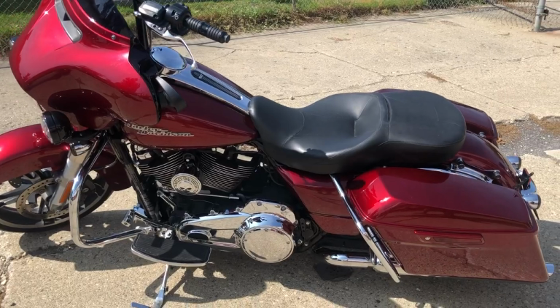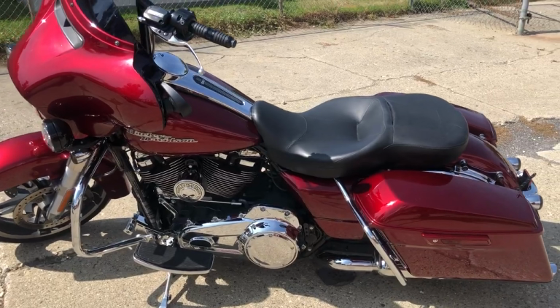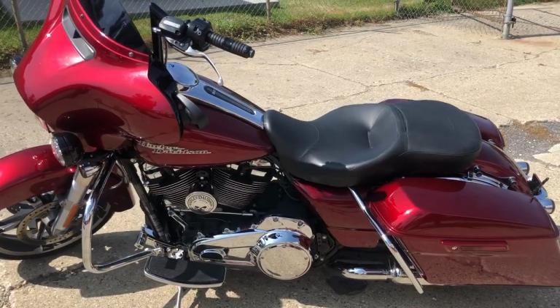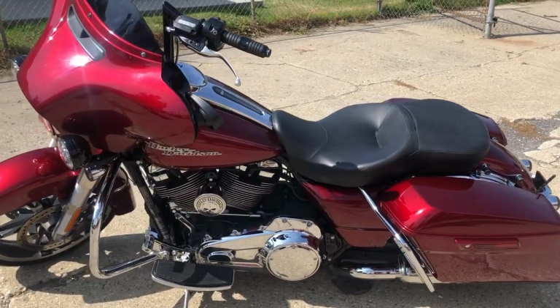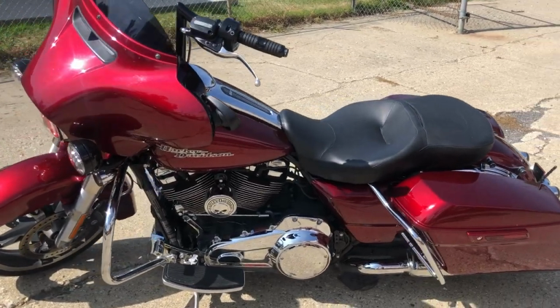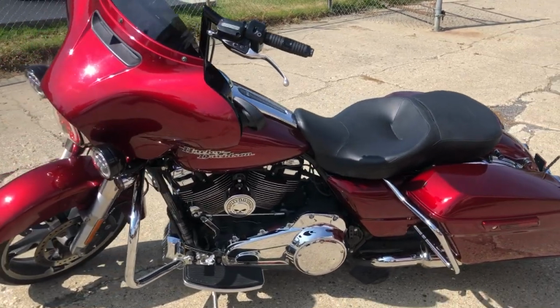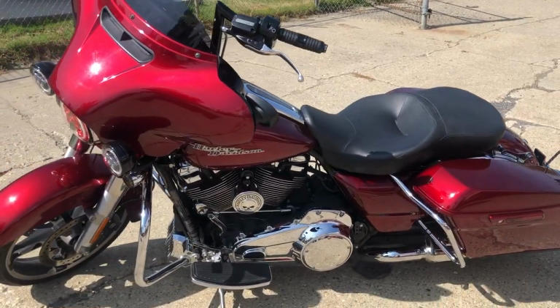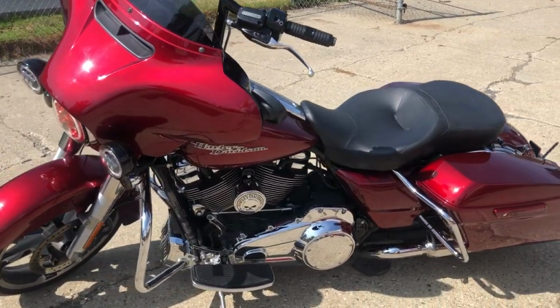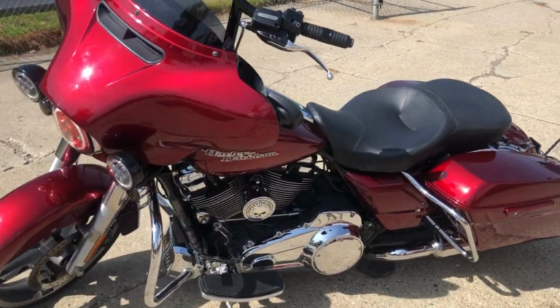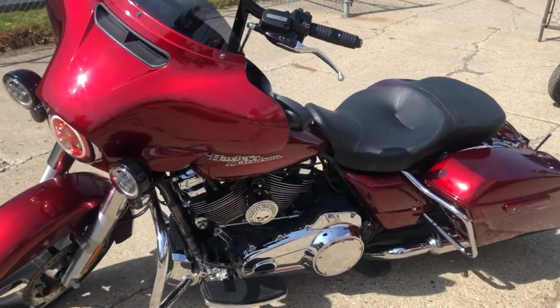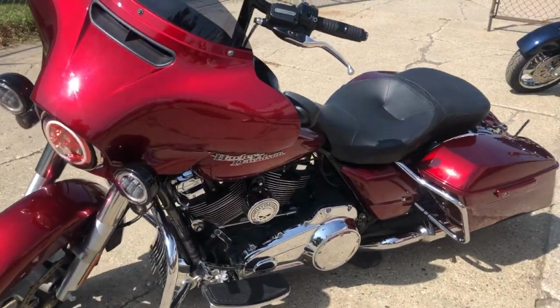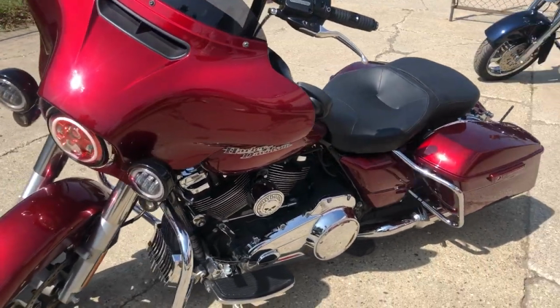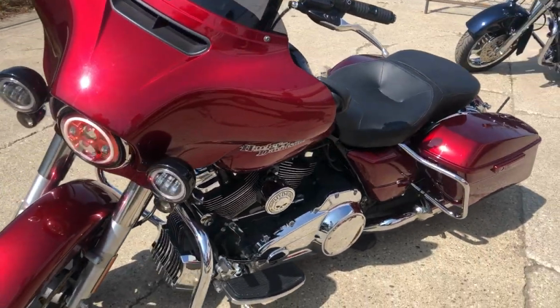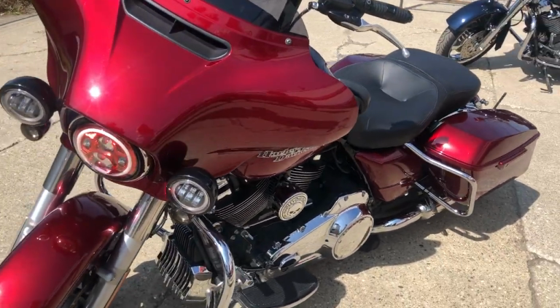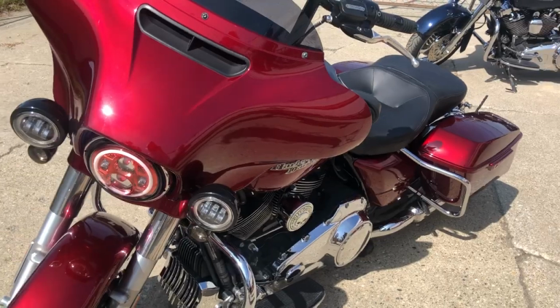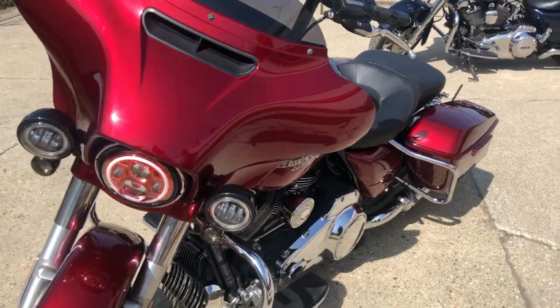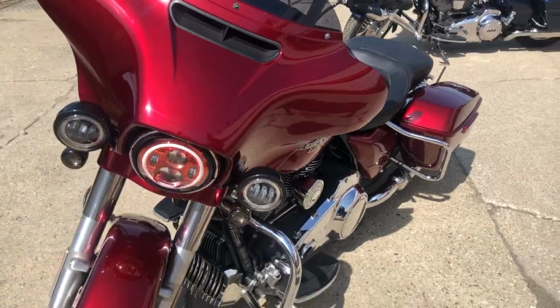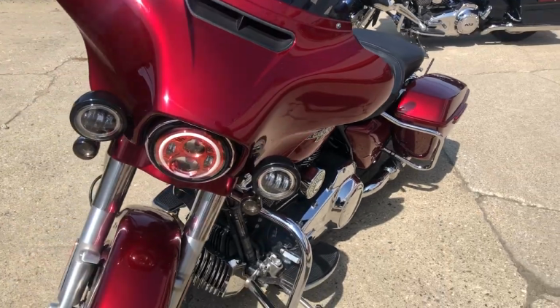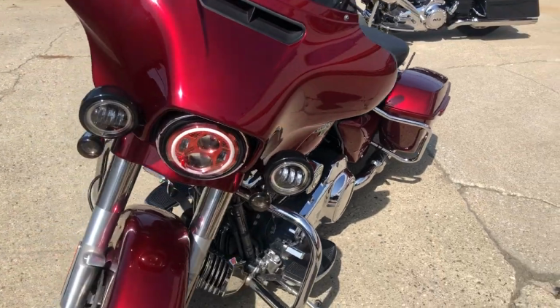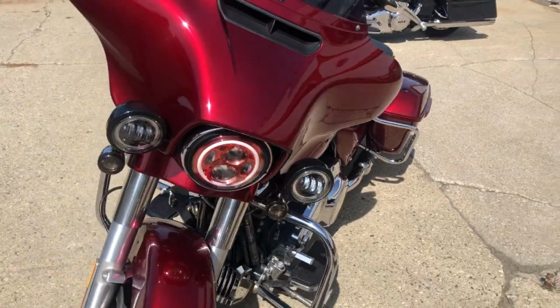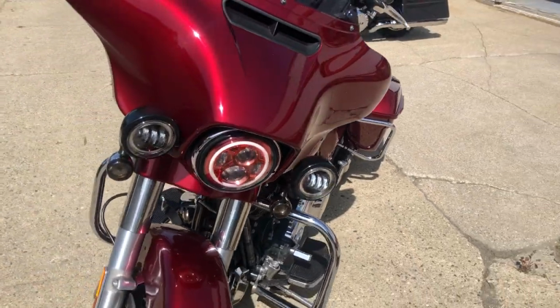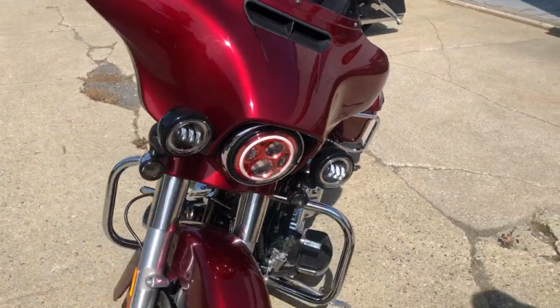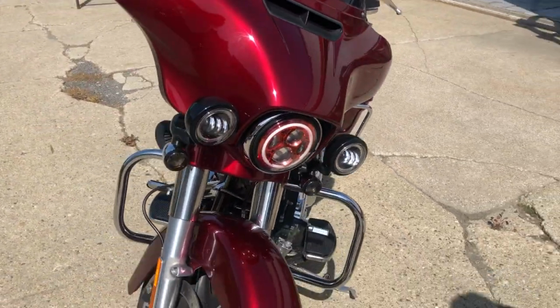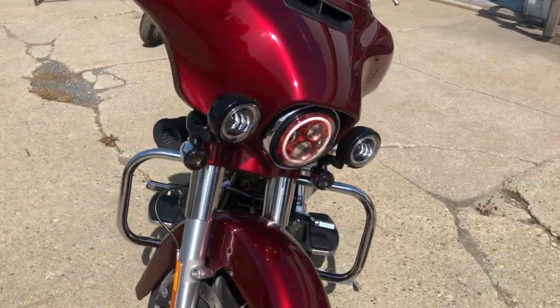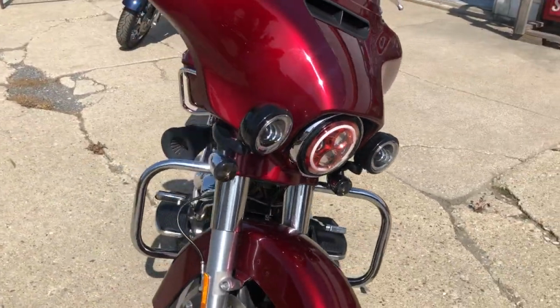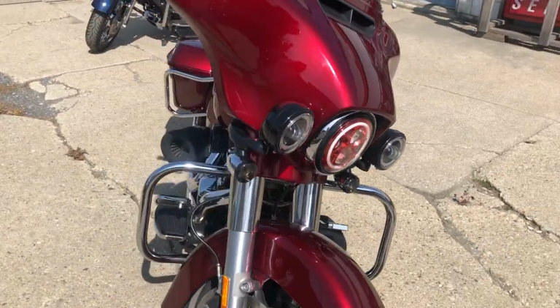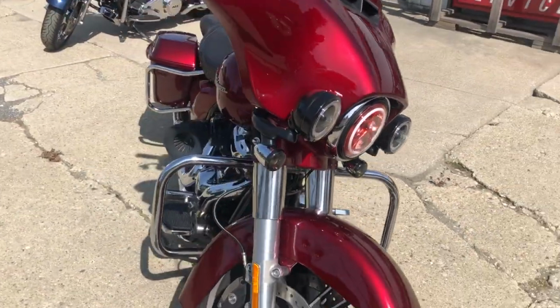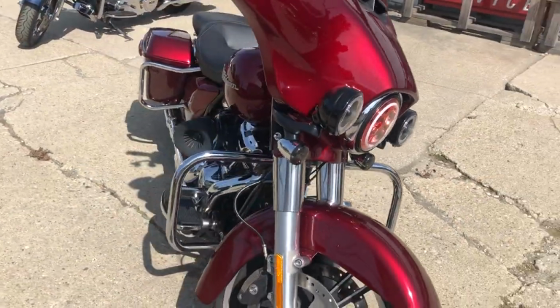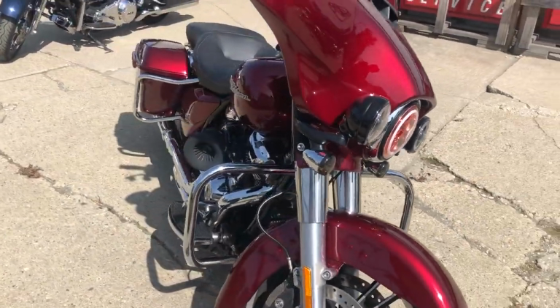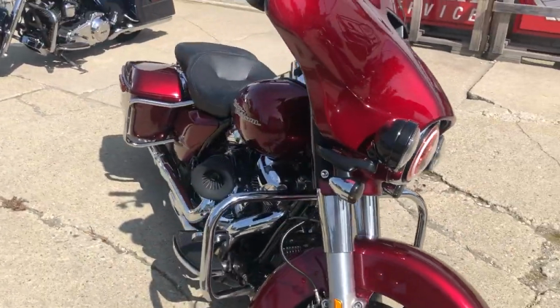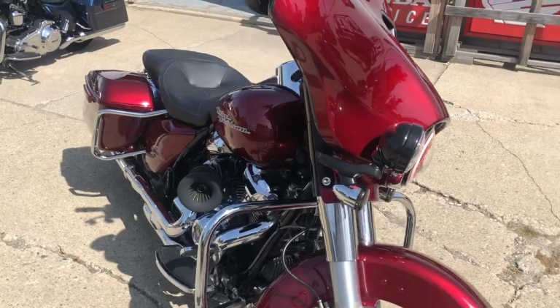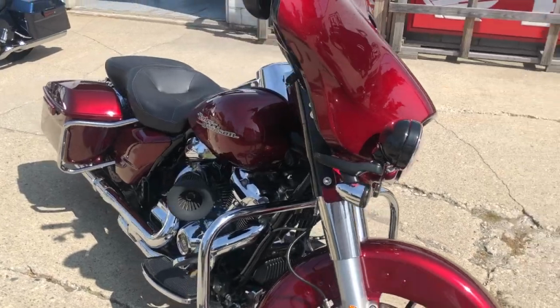Hey guys, ApprovalPowerSports.com here doing some videos on some stuff that just came into the showroom. Check this one out — it's a 2017 Street Glide Special in Velocity Red Sunglow.